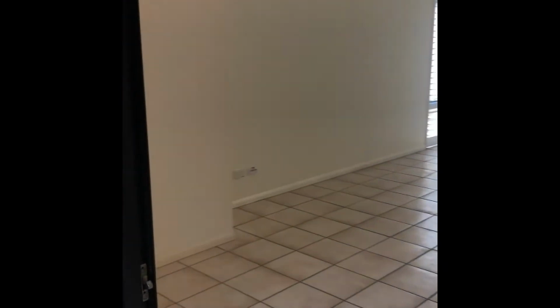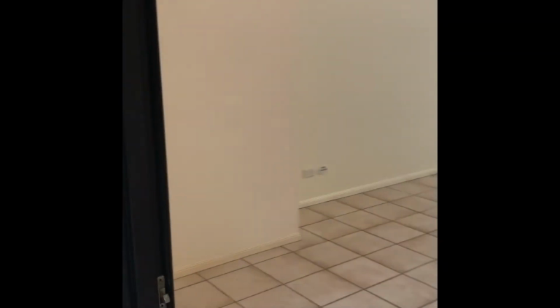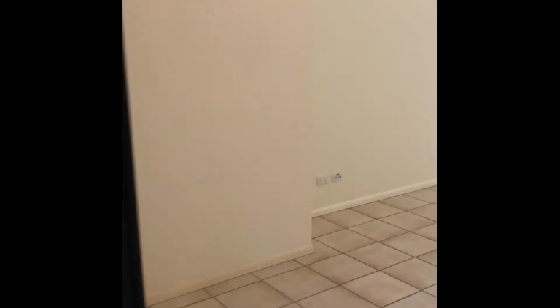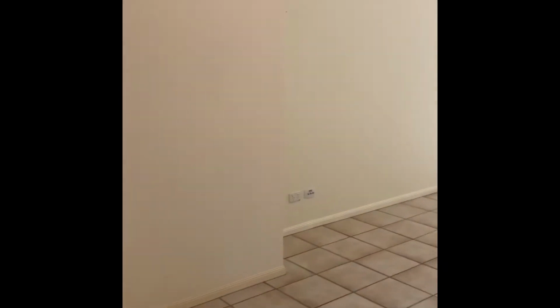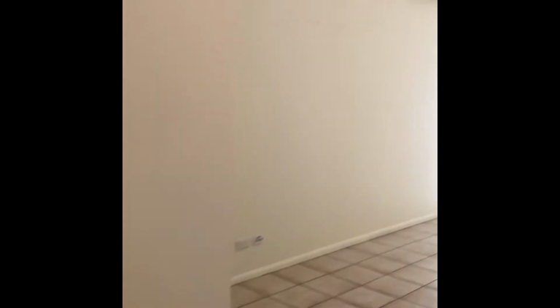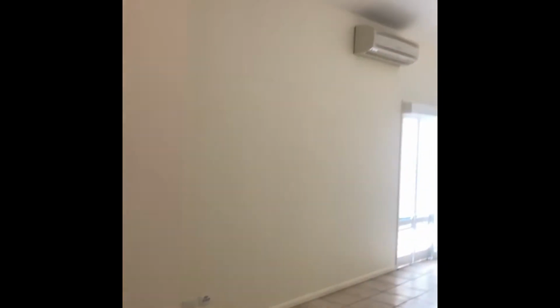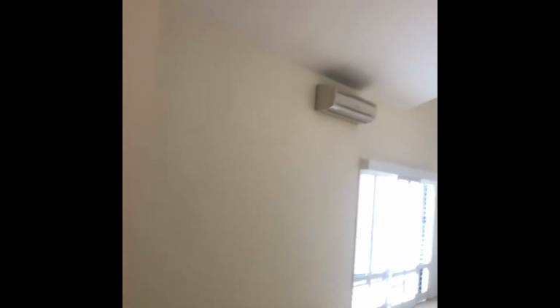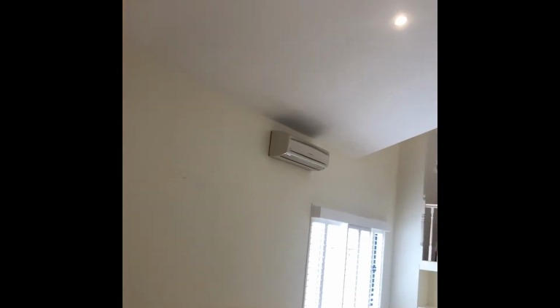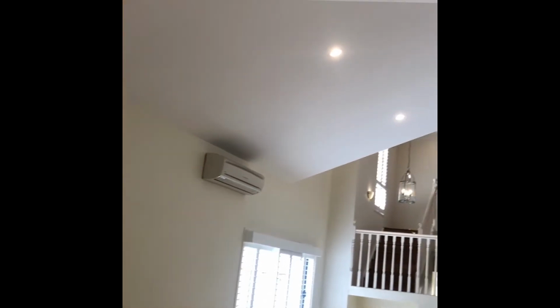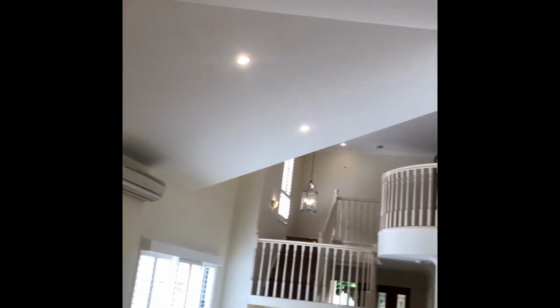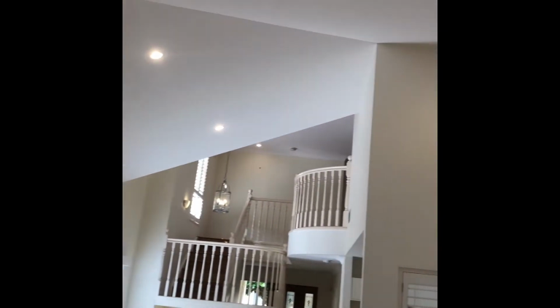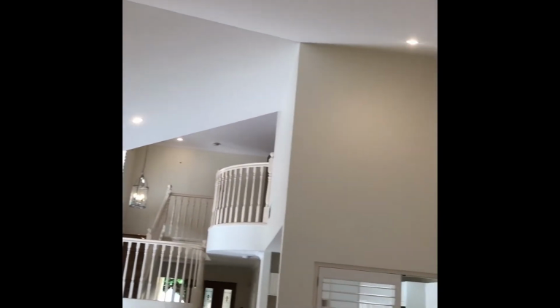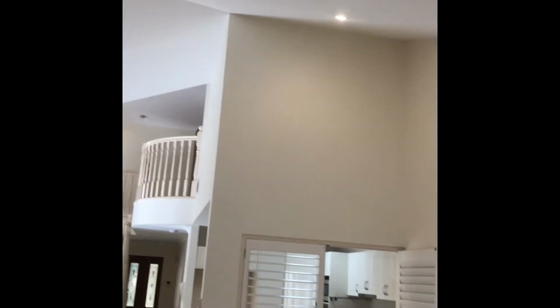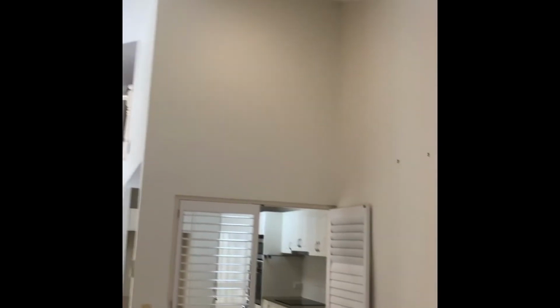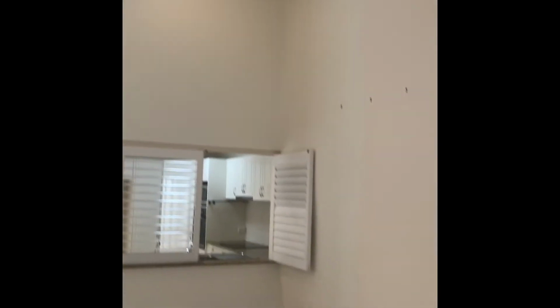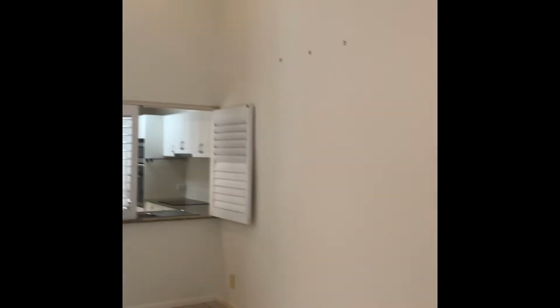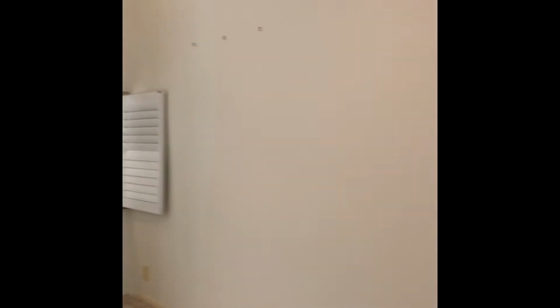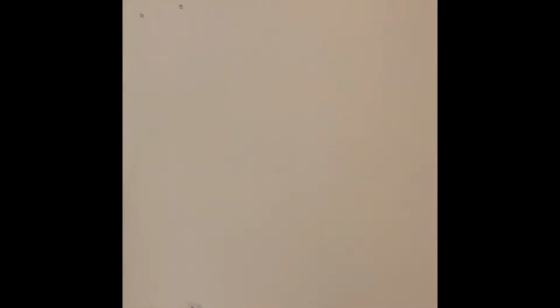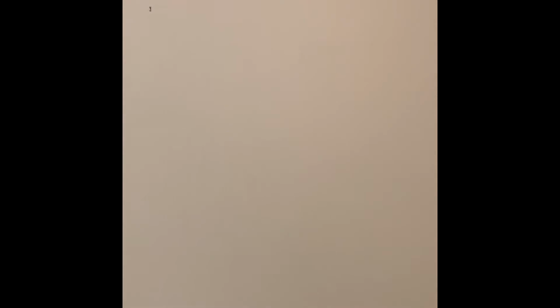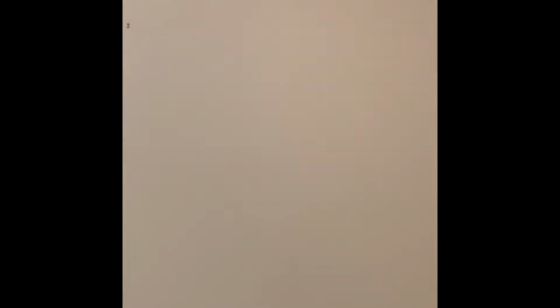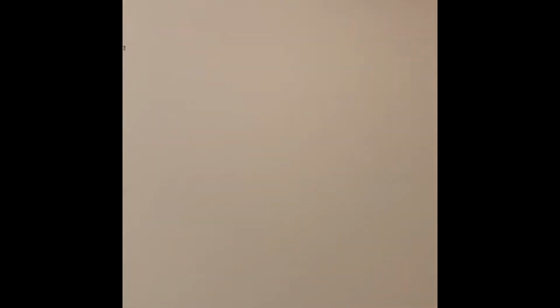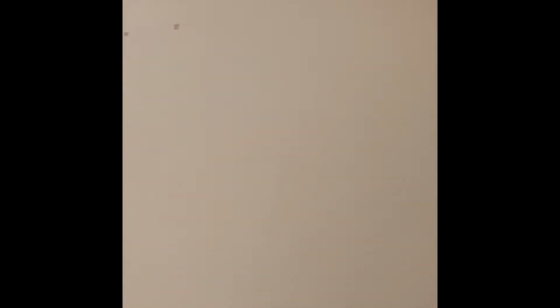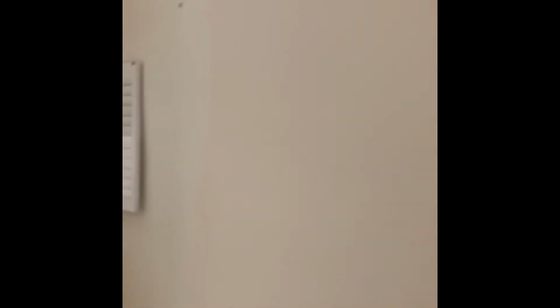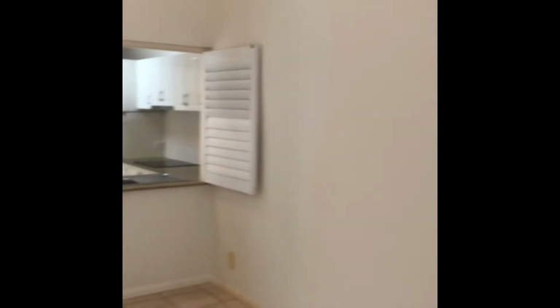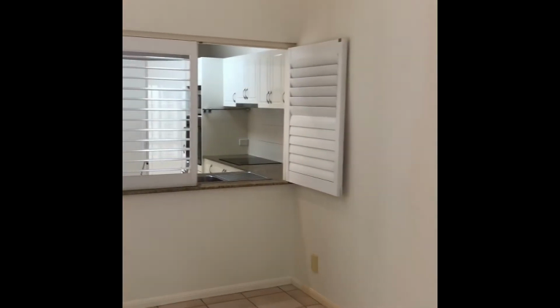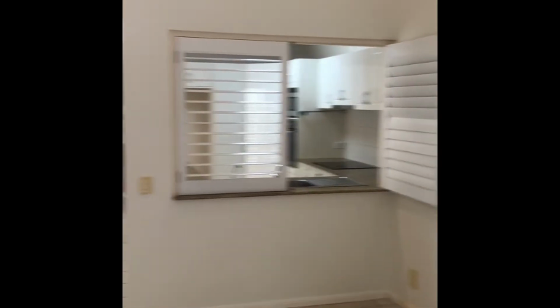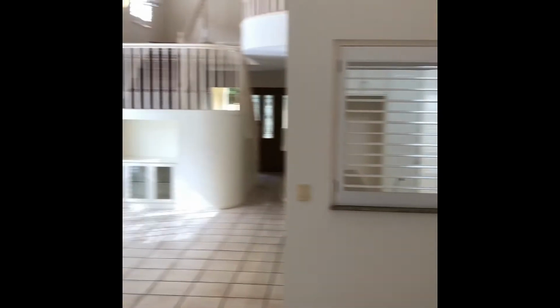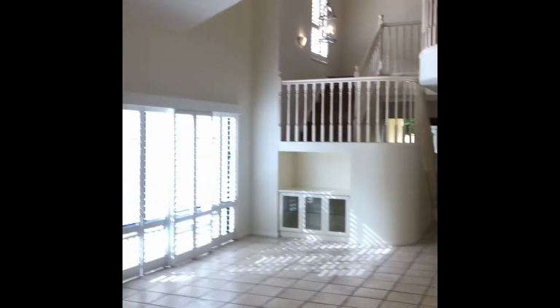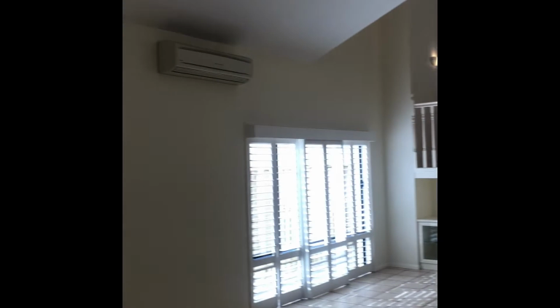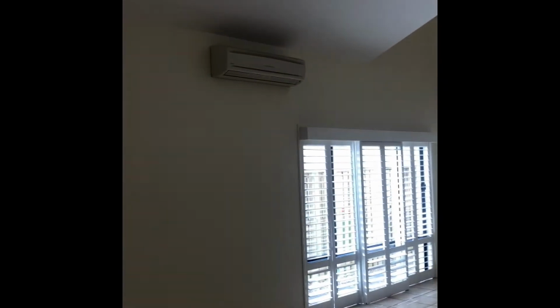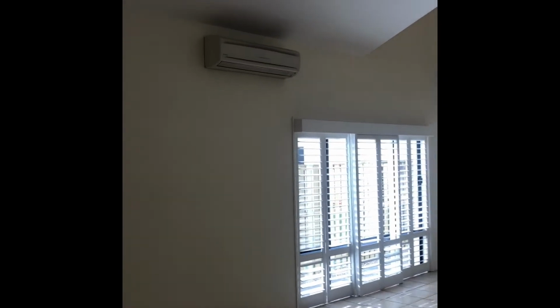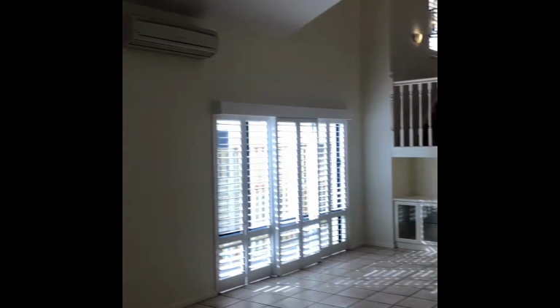As we come through here, you can see how high the ceilings are — they're absolutely huge. Very nice downlighting. It's got ducted air con throughout, and downstairs also has a split system, all working perfectly.